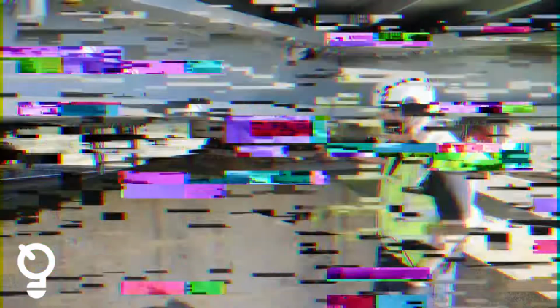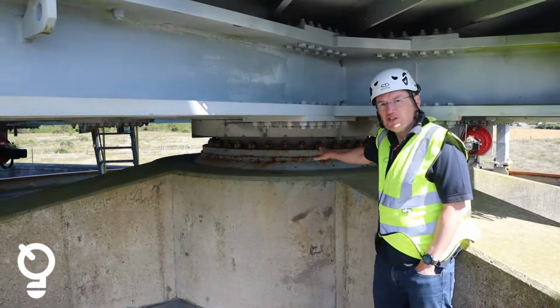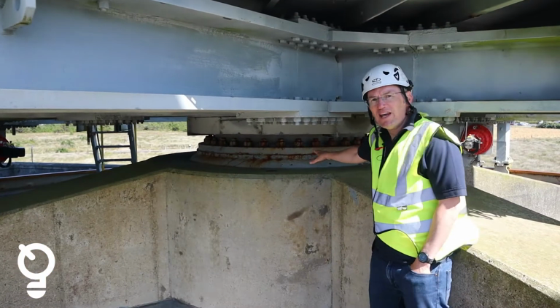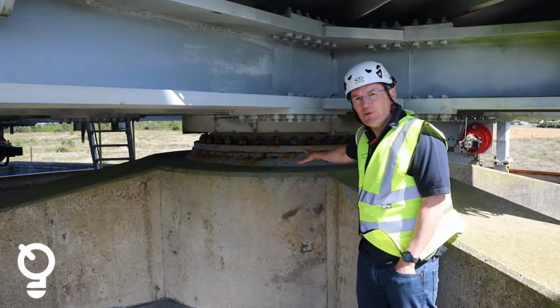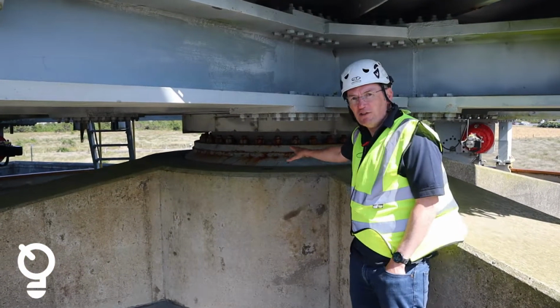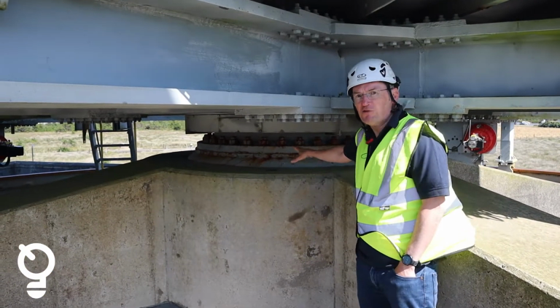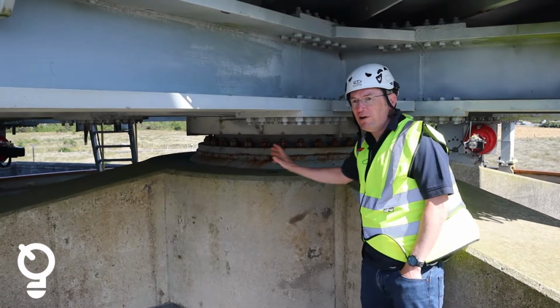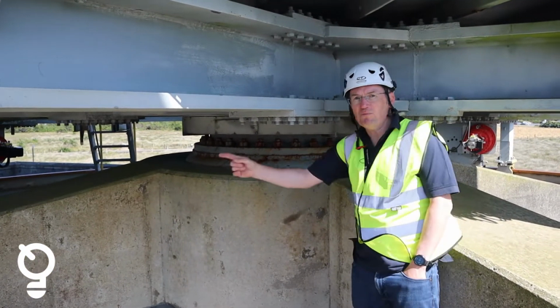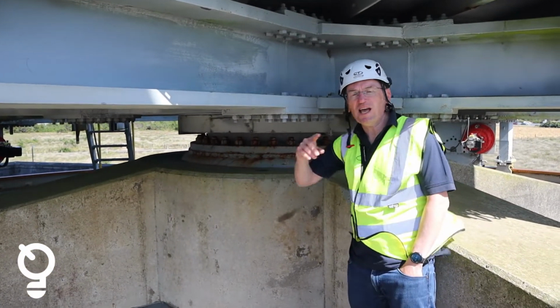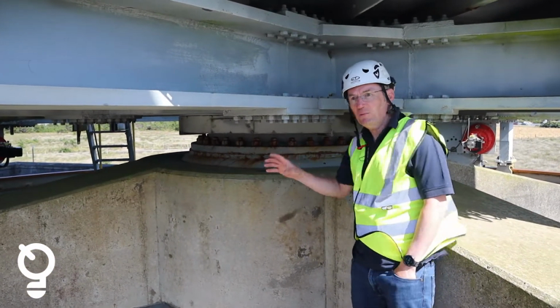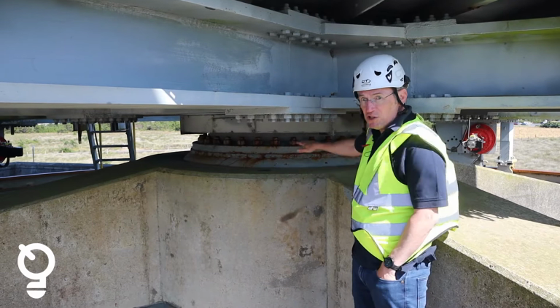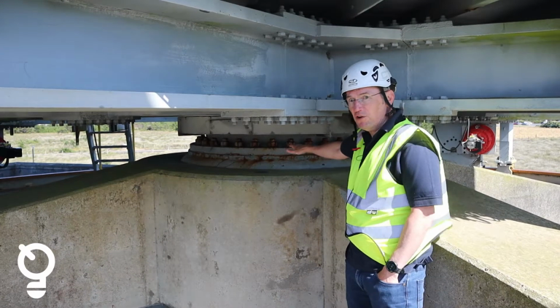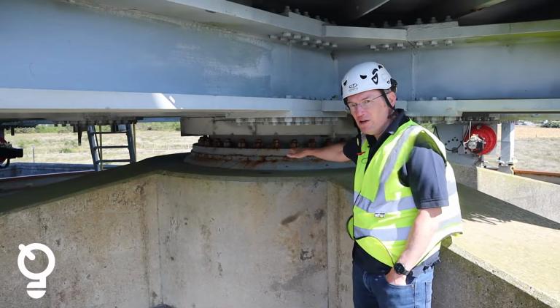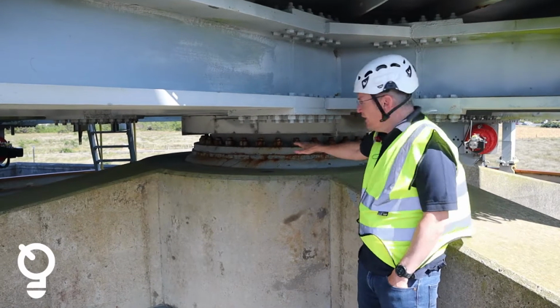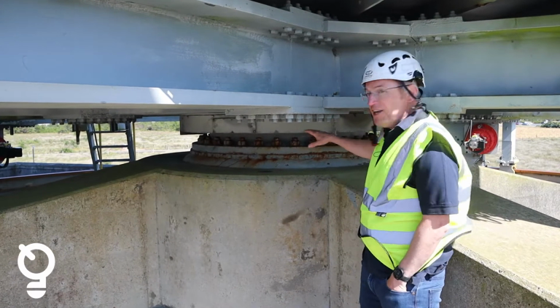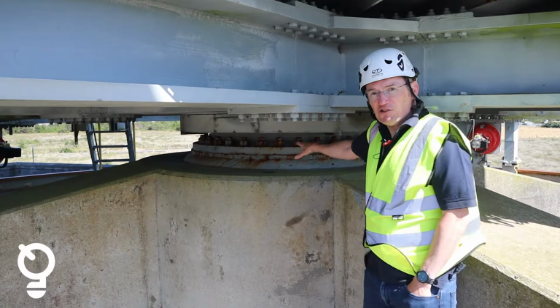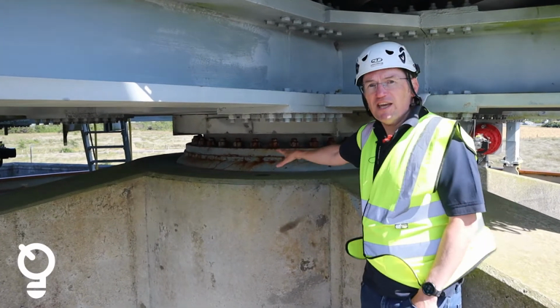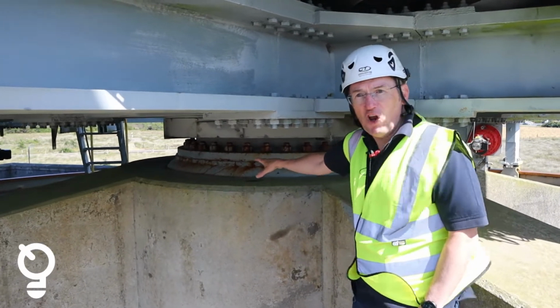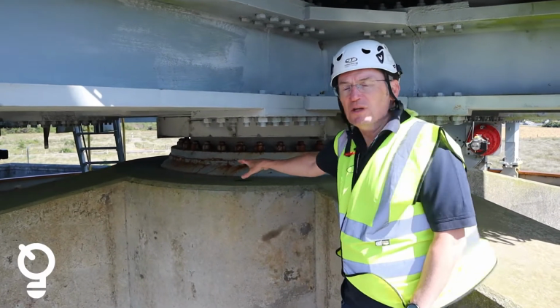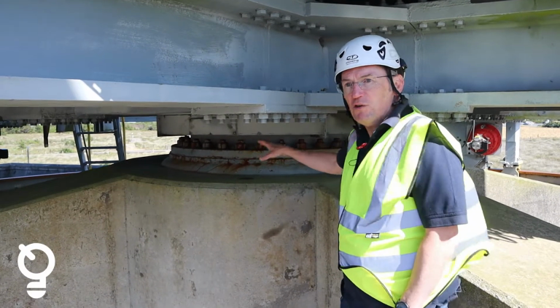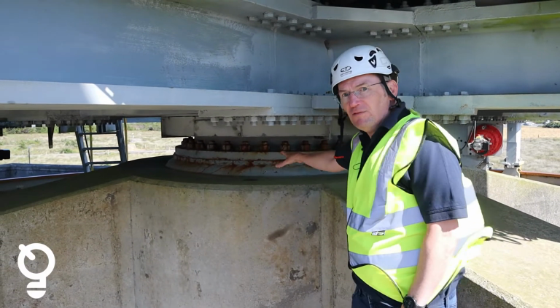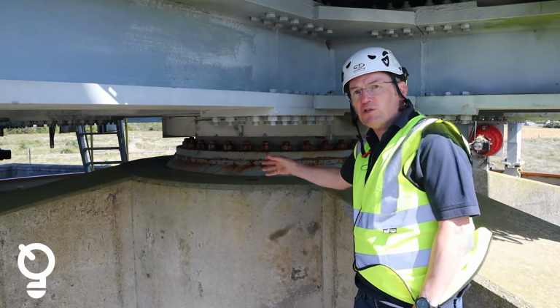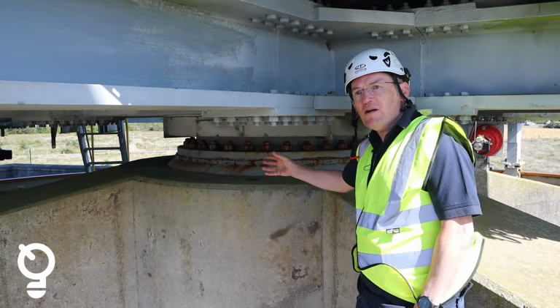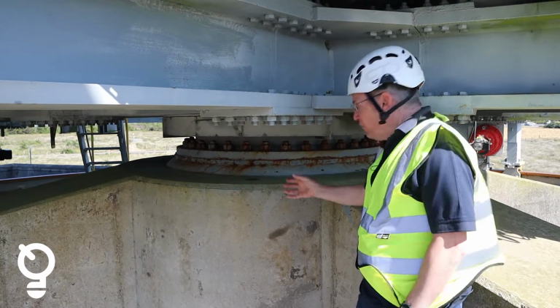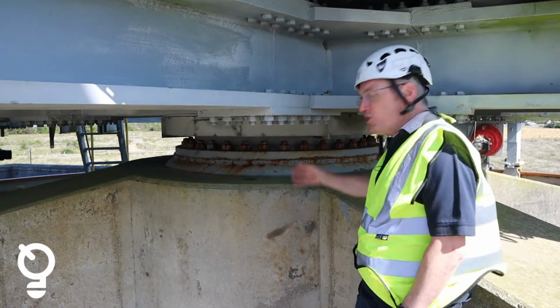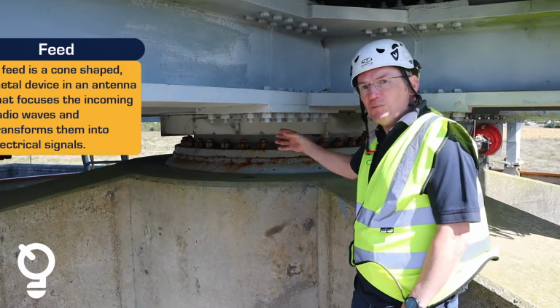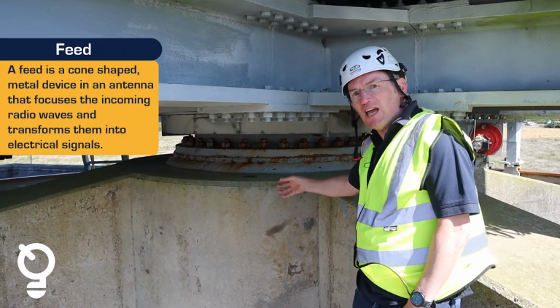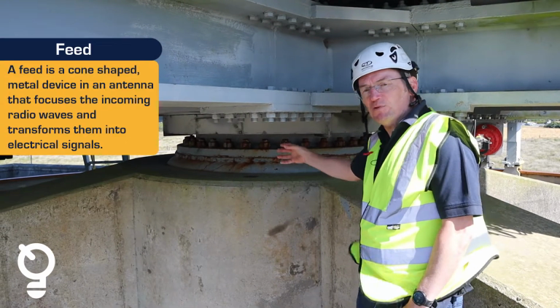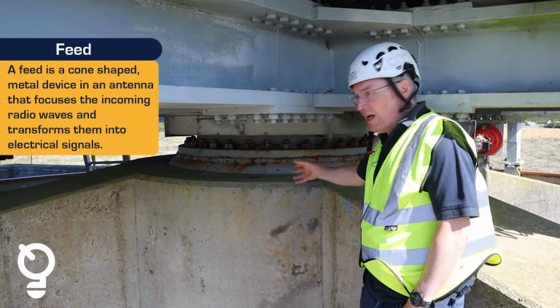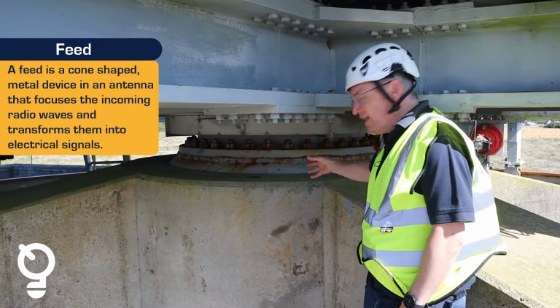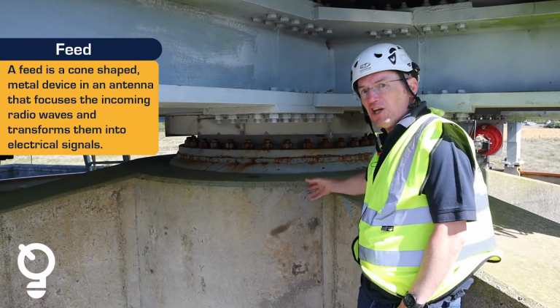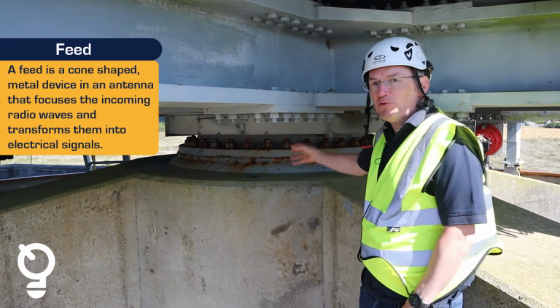This is the main azimuth bearing. The central bearing around which the antenna moves is inside of here, and inside of that it's hollow. The middle of this is where the feed system and the cables for the antenna come up through.